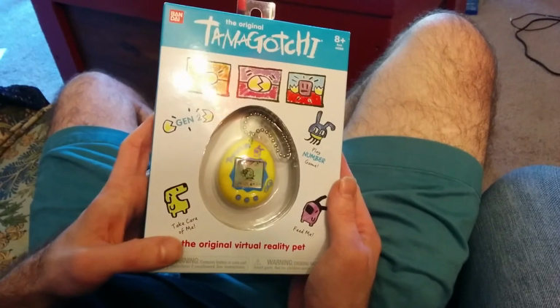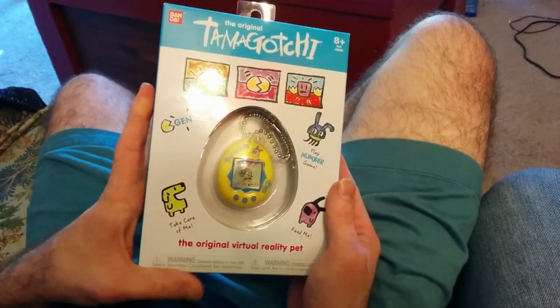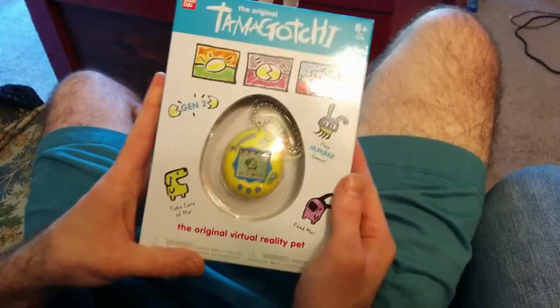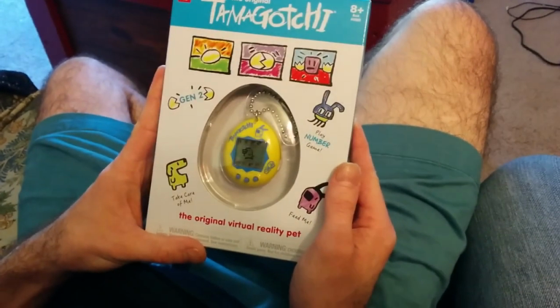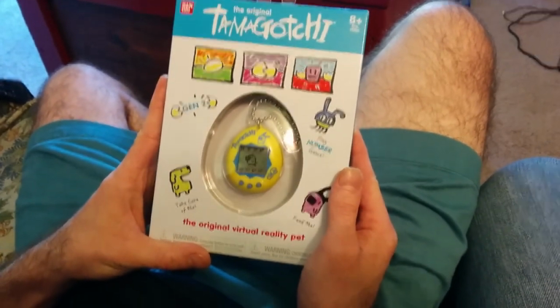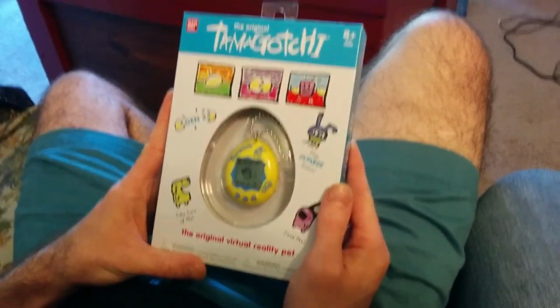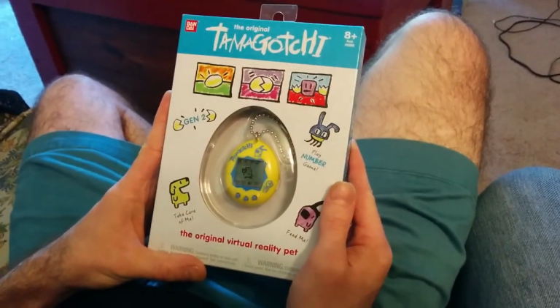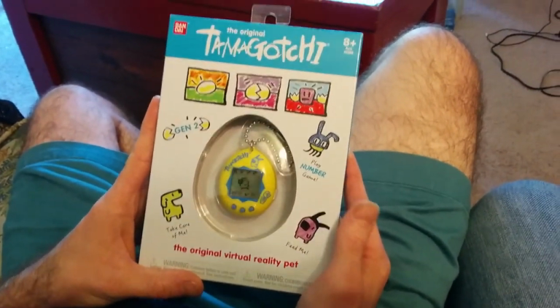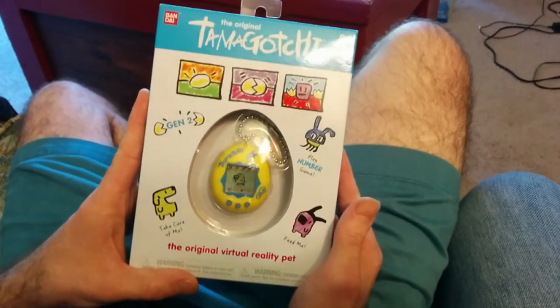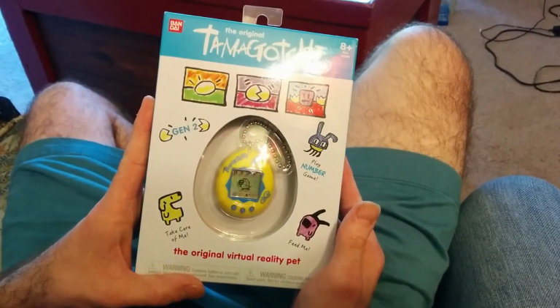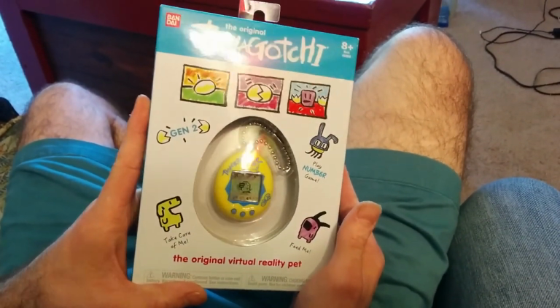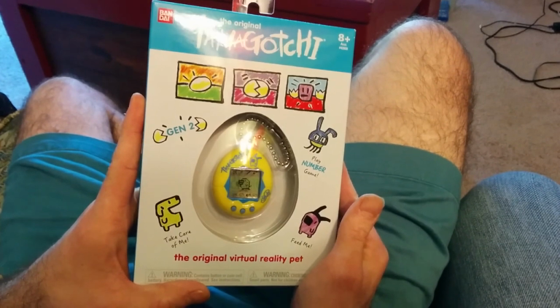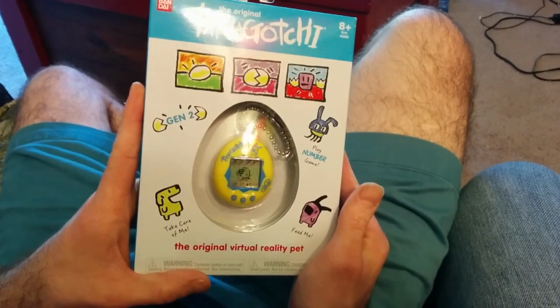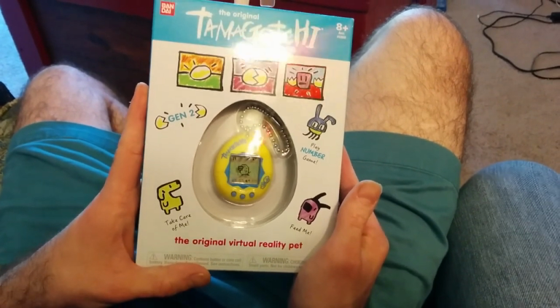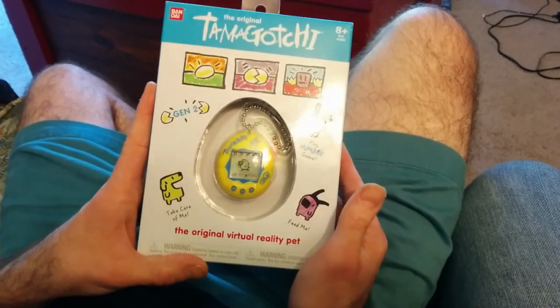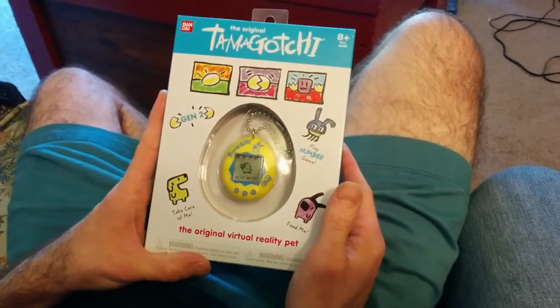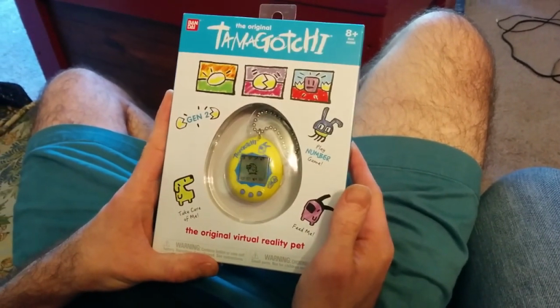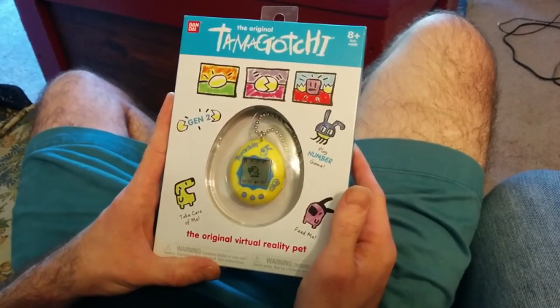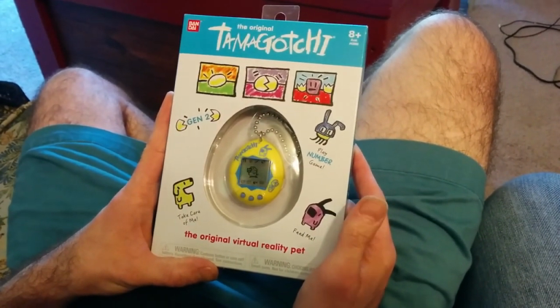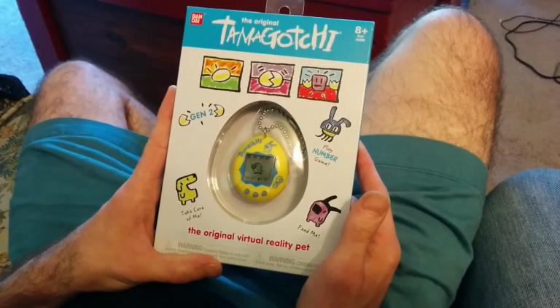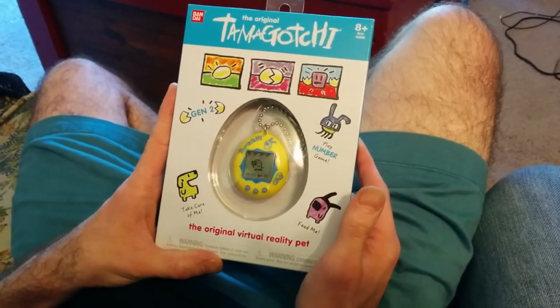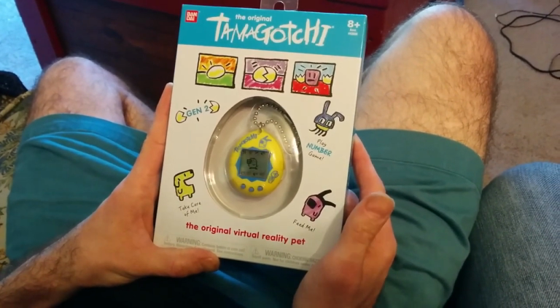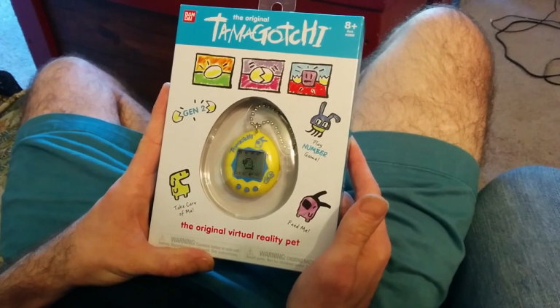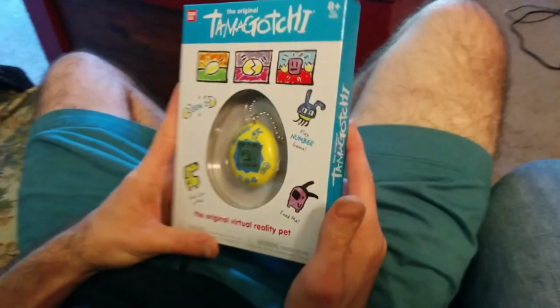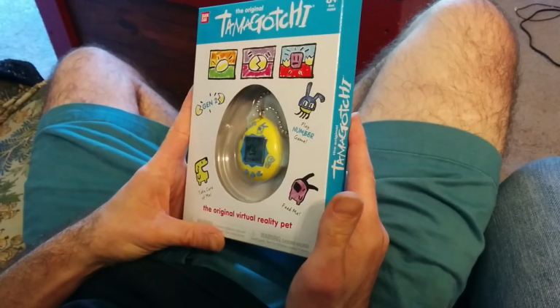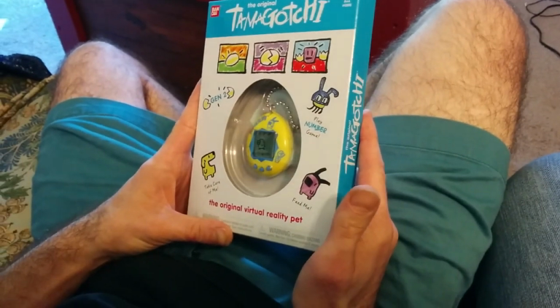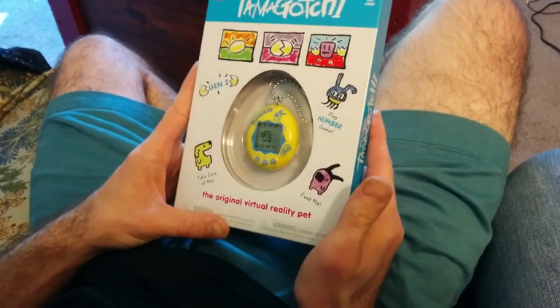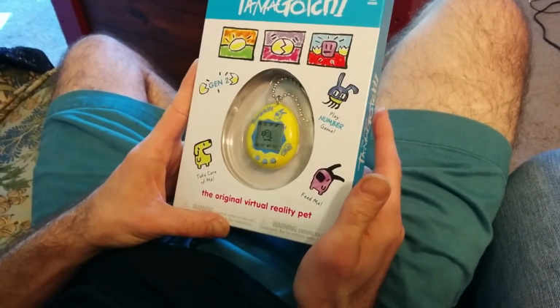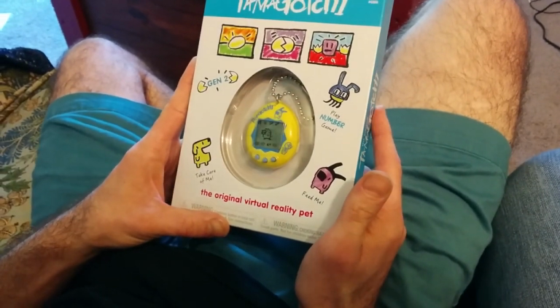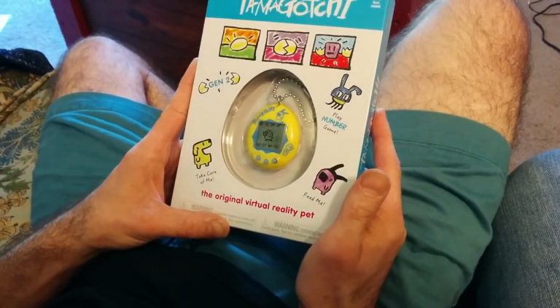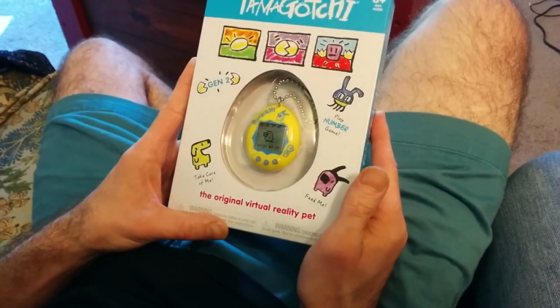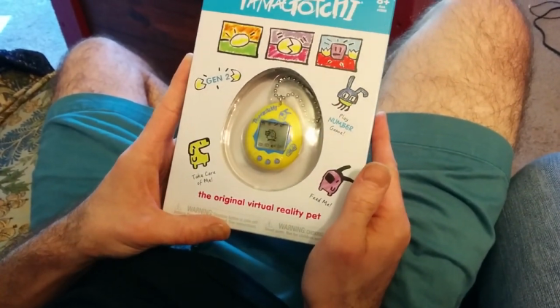So here I have my brand new Tamagotchi Generation 2 that I just got in the mail today. It's one of the first ones that came out. It's the original Tamagotchi, but this is the 2018 version.